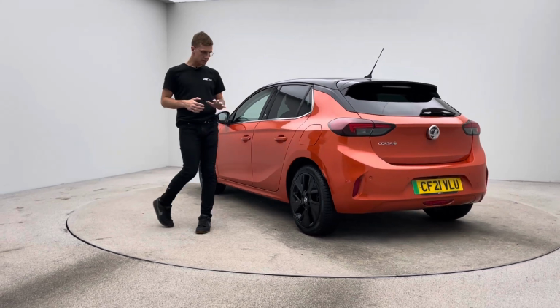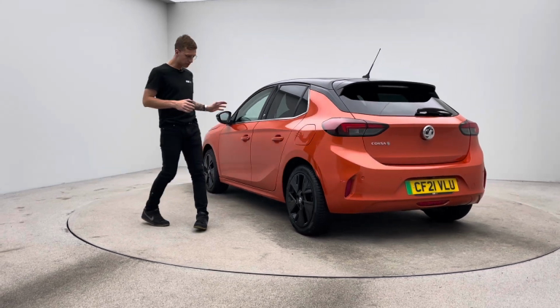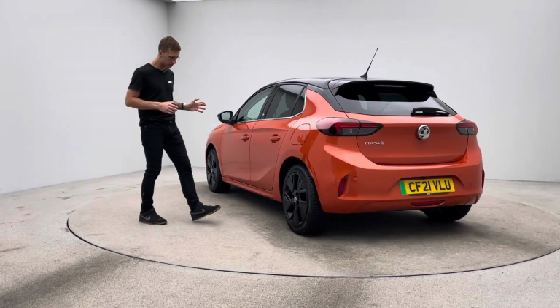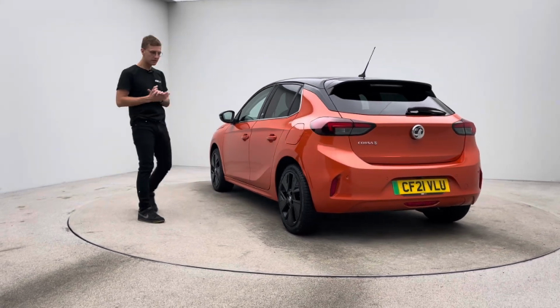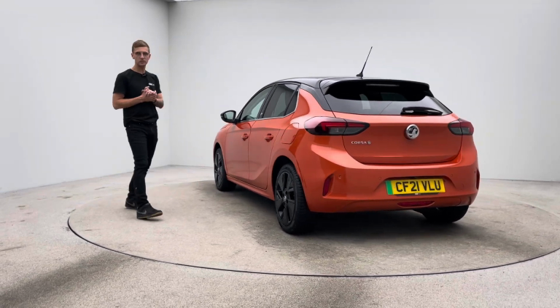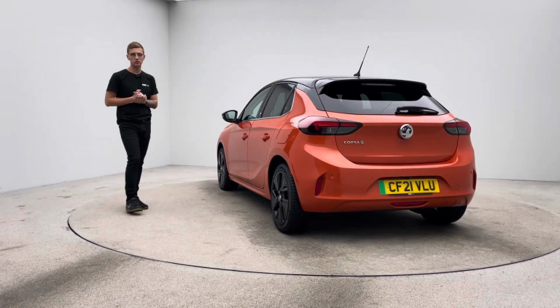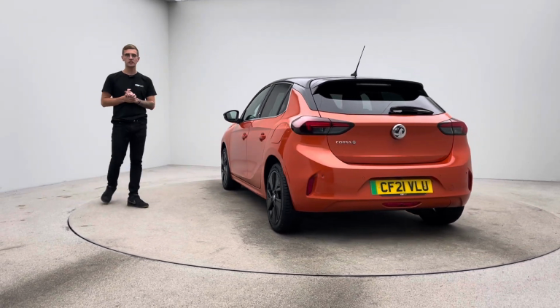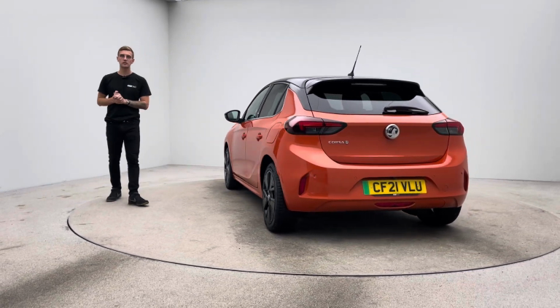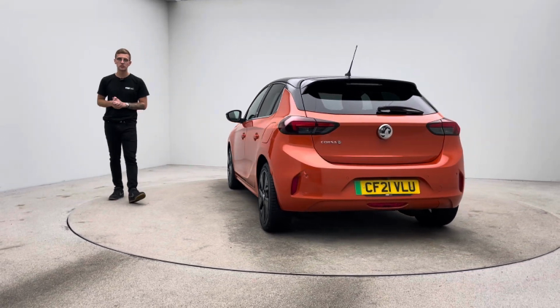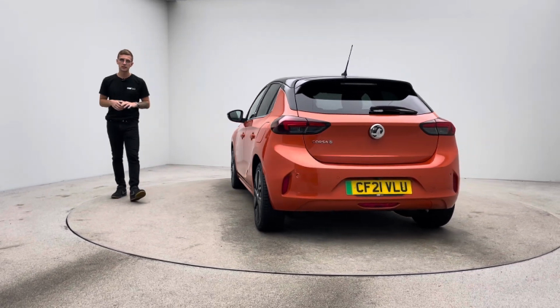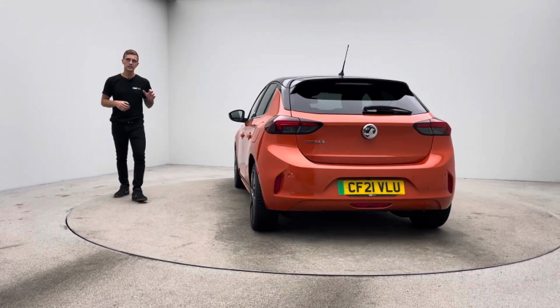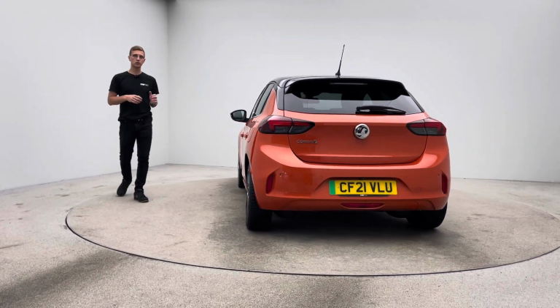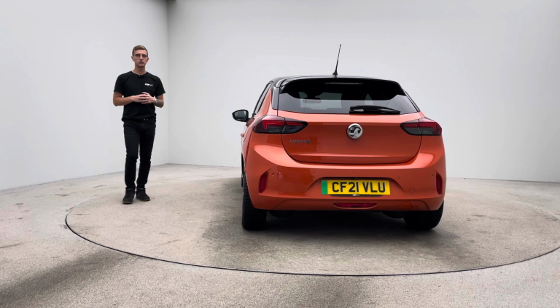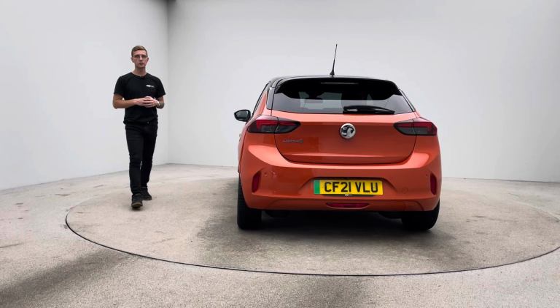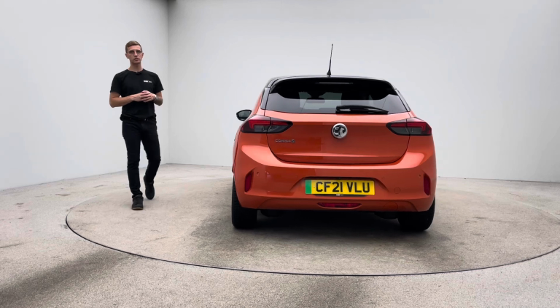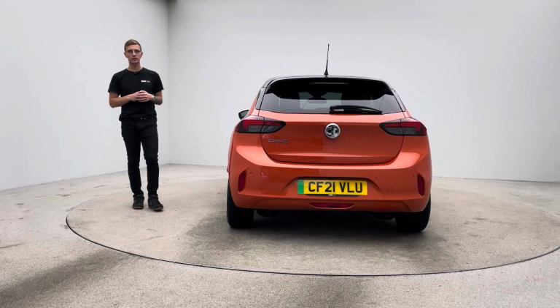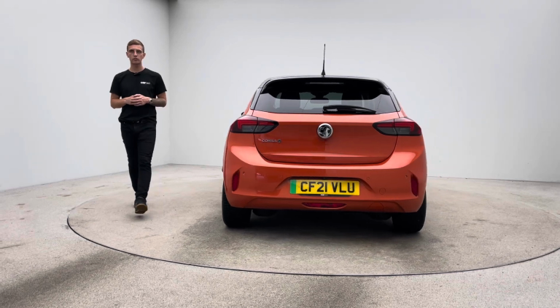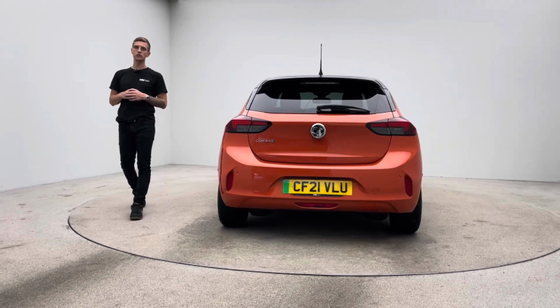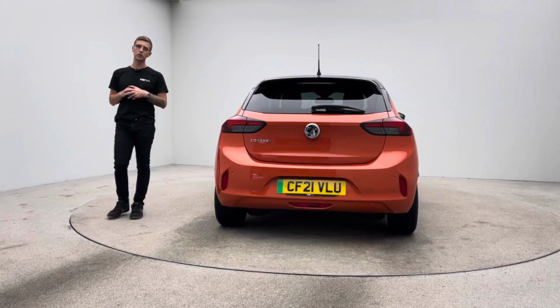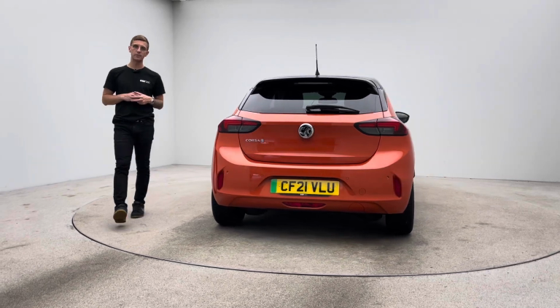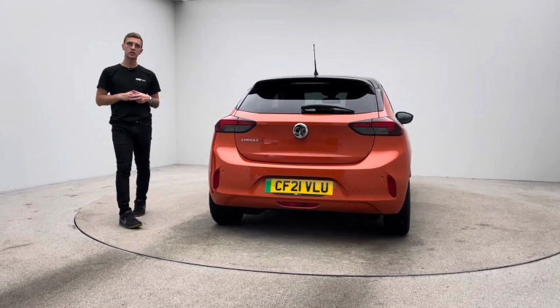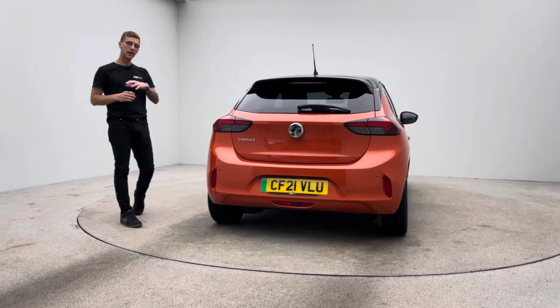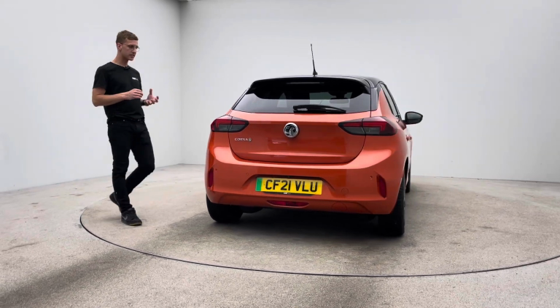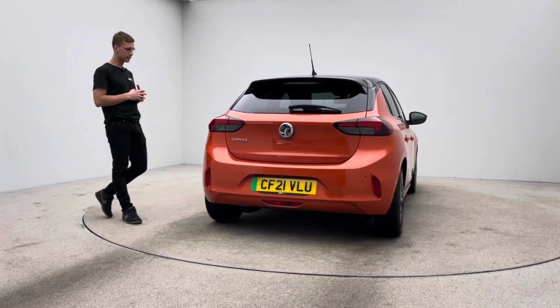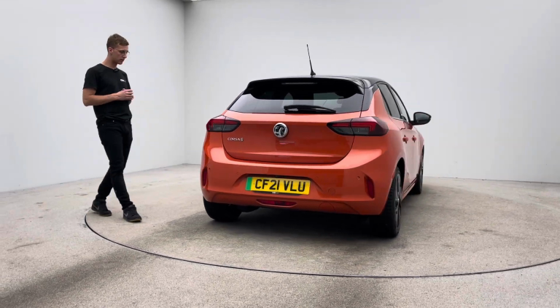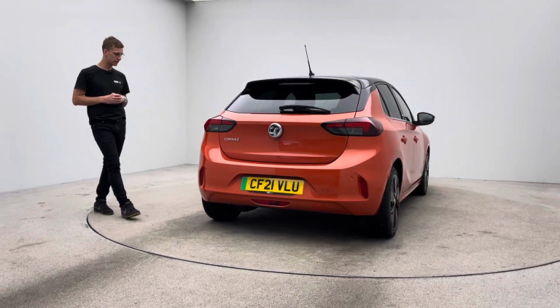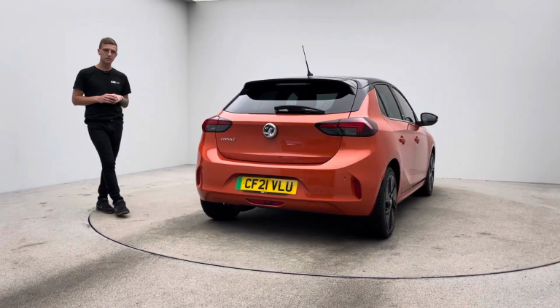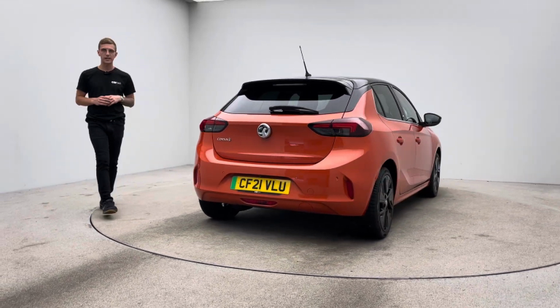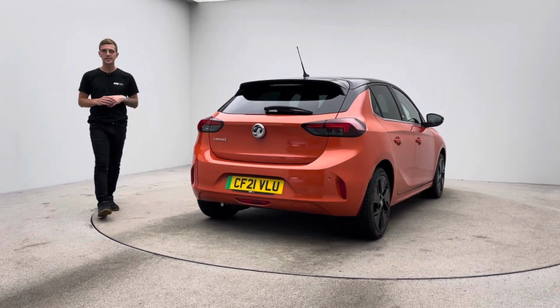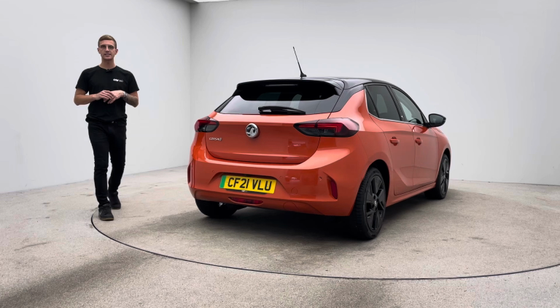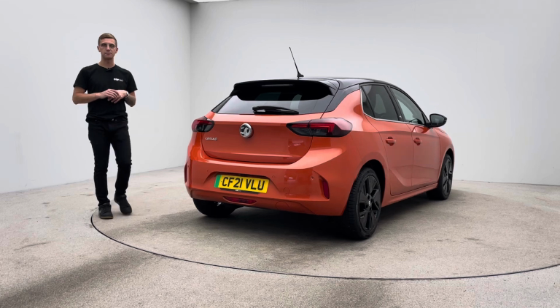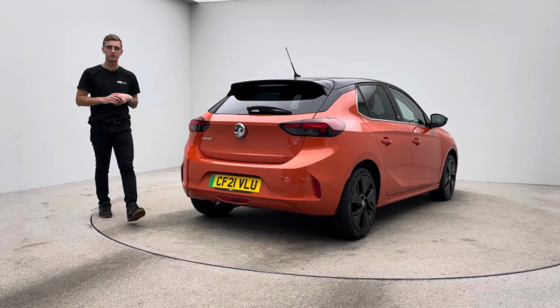To the bodywork: no dents, no scratches, no scuffs. The alloy wheels: no blistering, no corrosion or curb damage. And the inside of the car free of any rips, any tears, any burns.